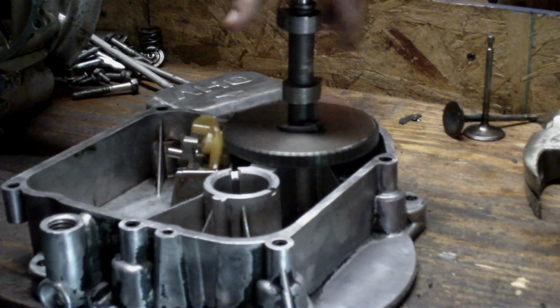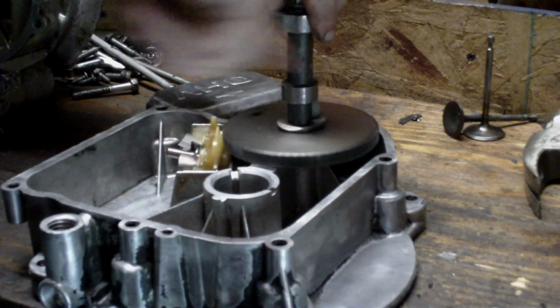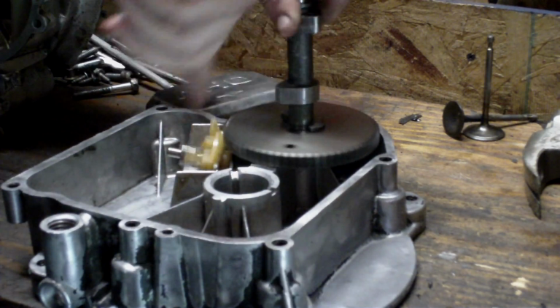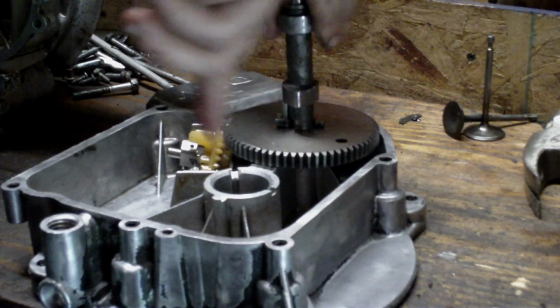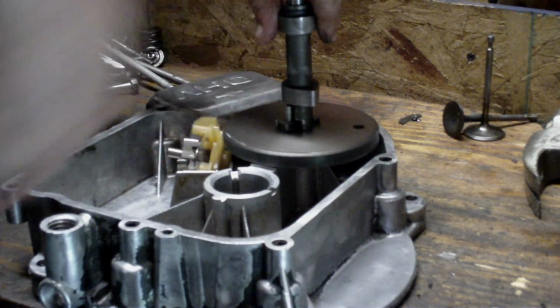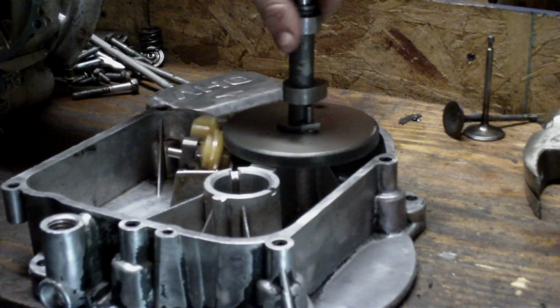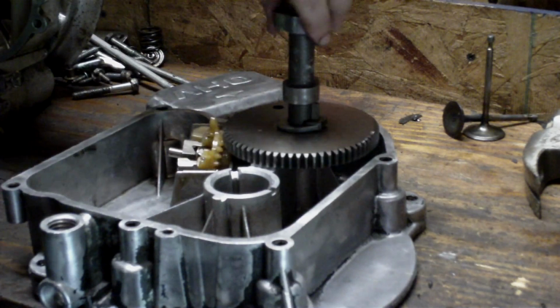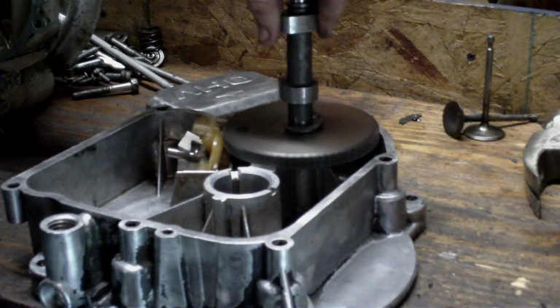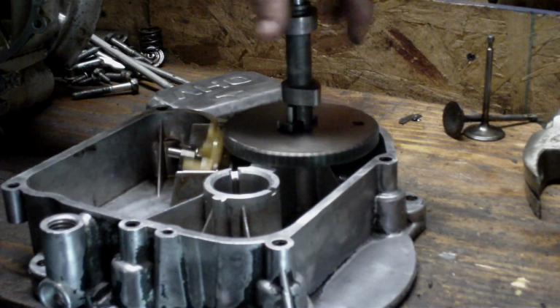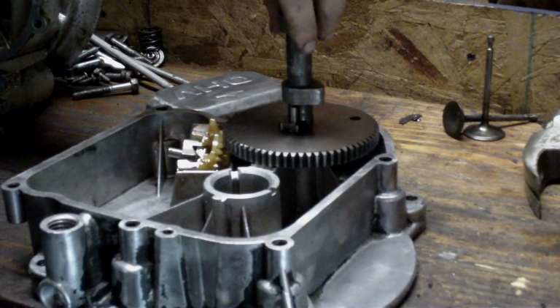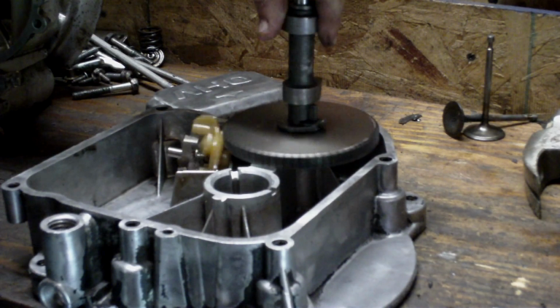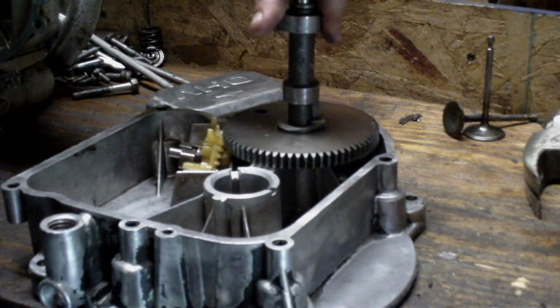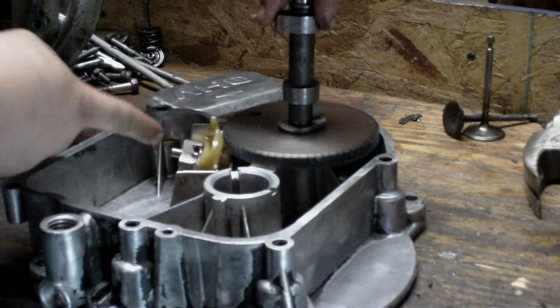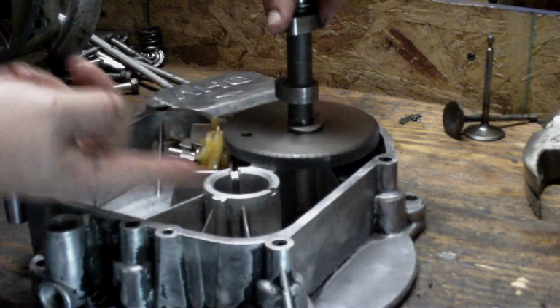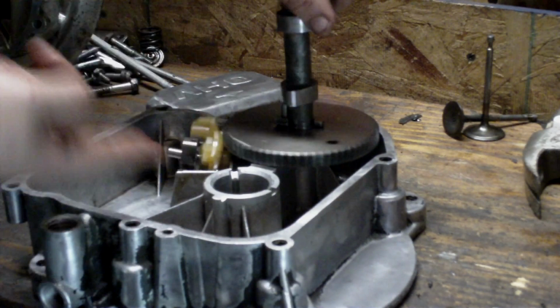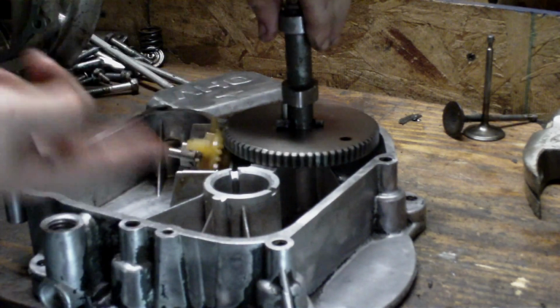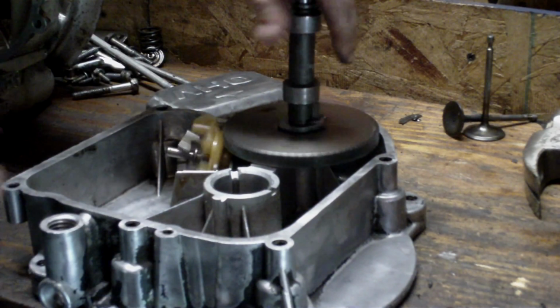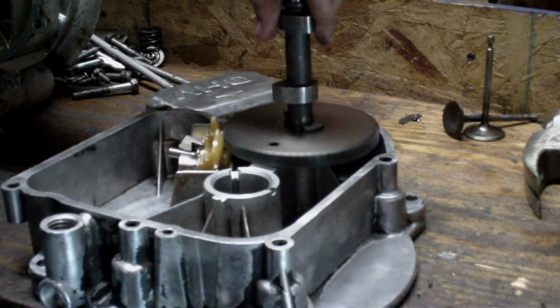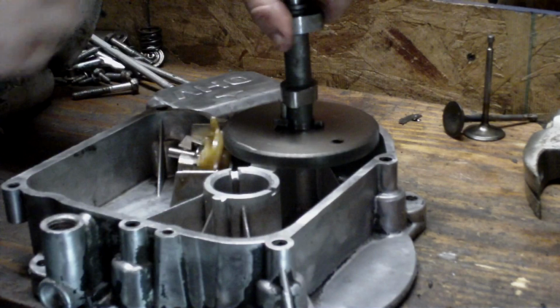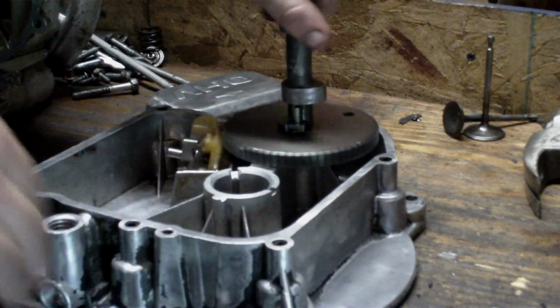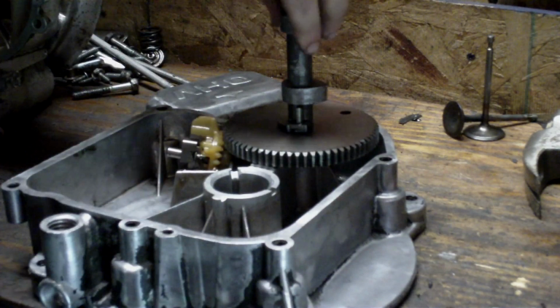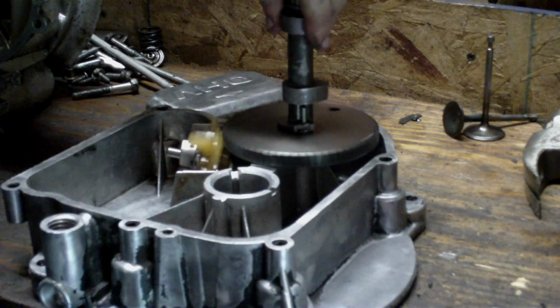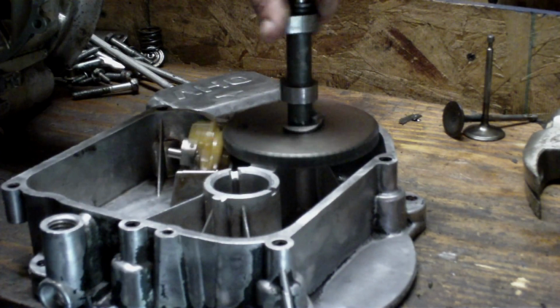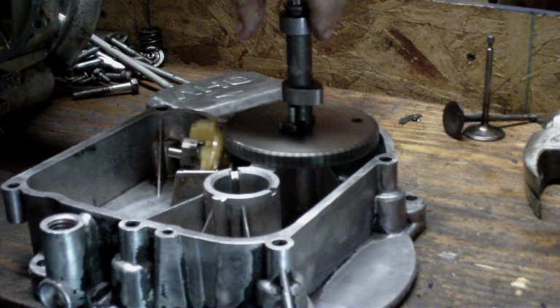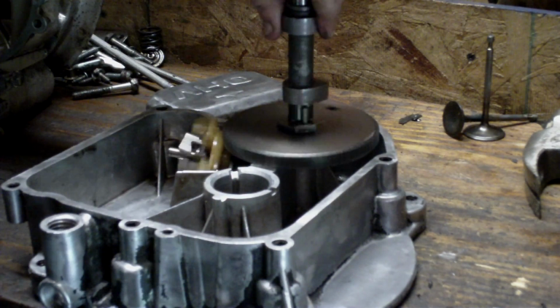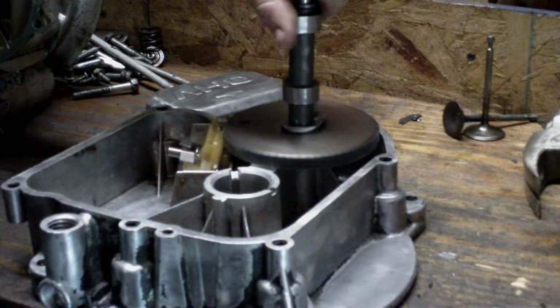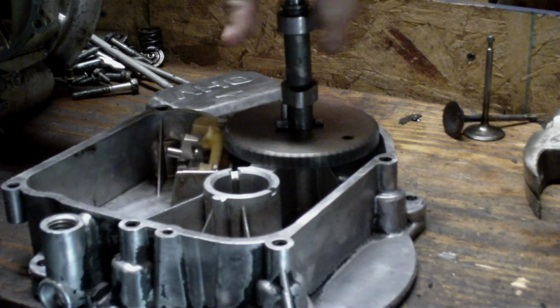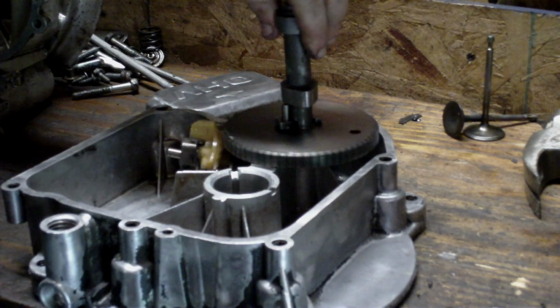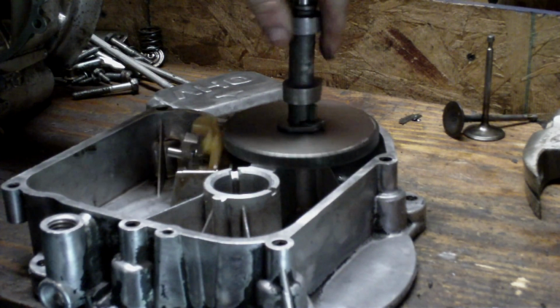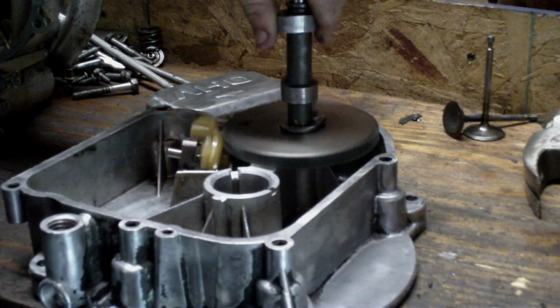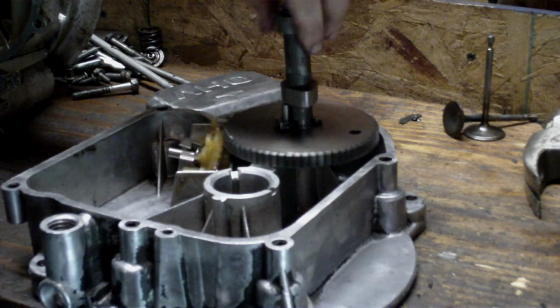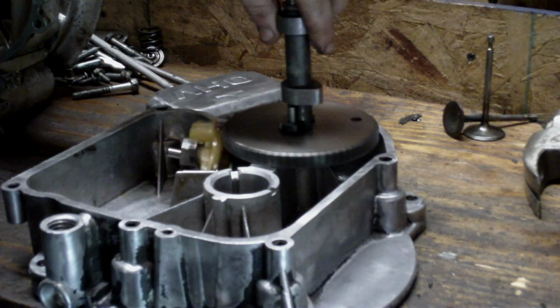Your crankshaft turns clockwise, so the camshaft turns counterclockwise. The oil slinger slings like this and it throws oil all over all the internal parts of the engine — it's like a mist.